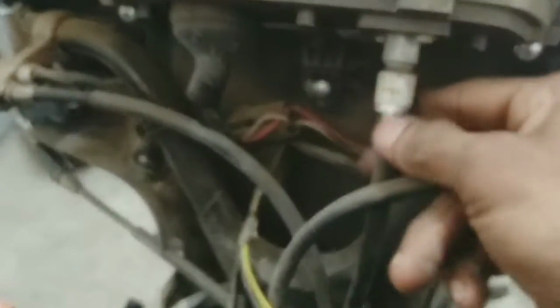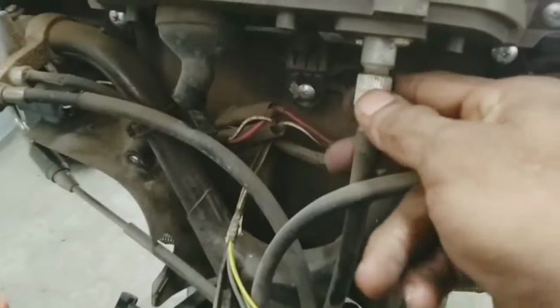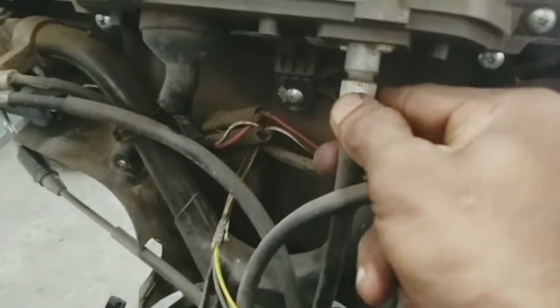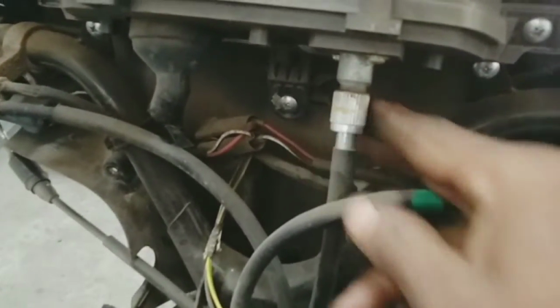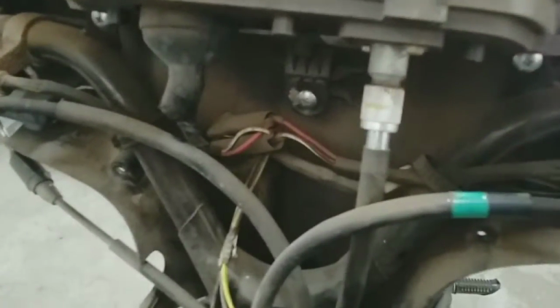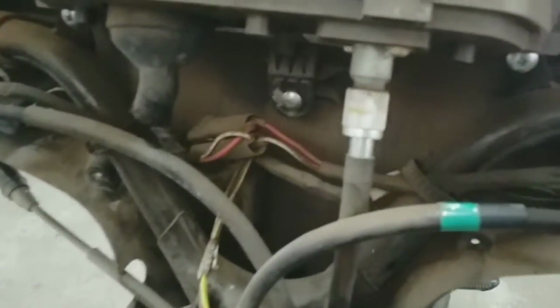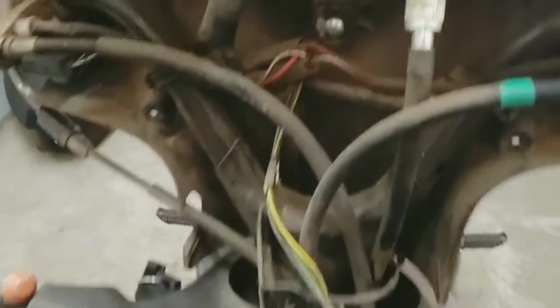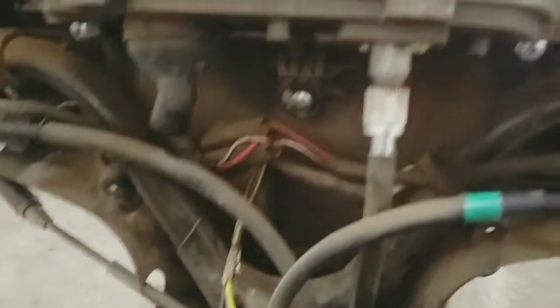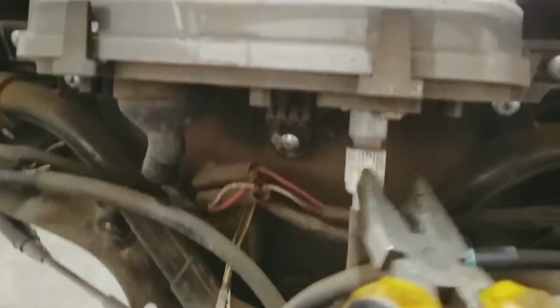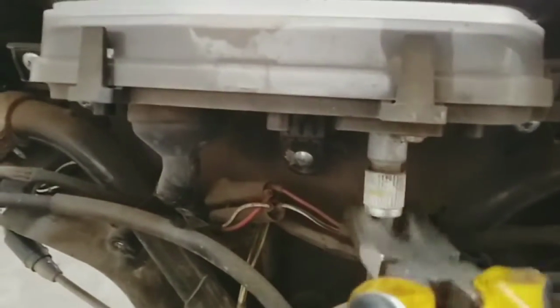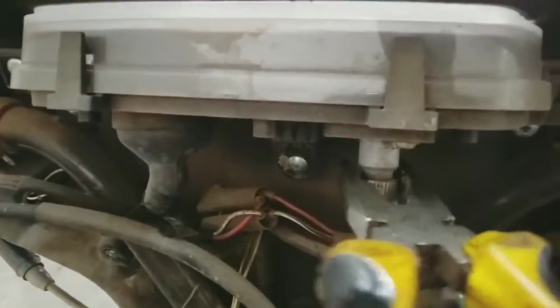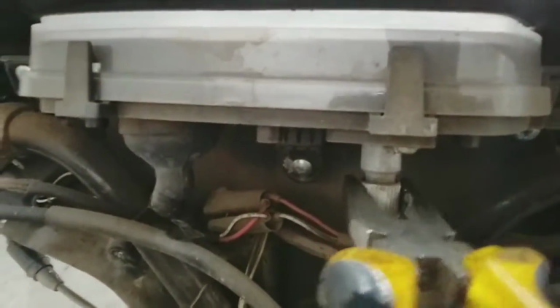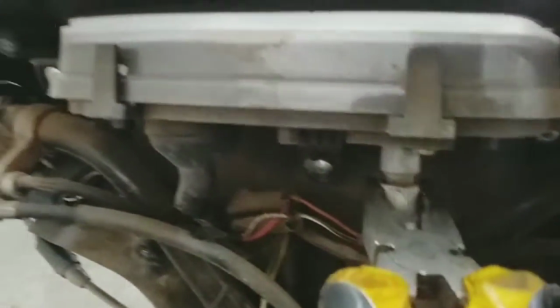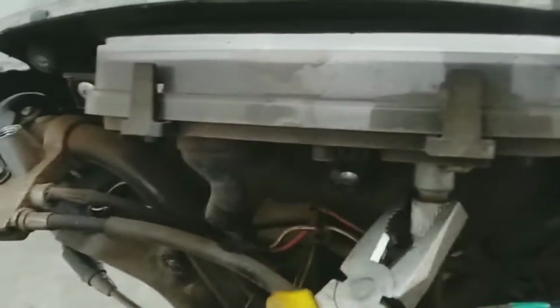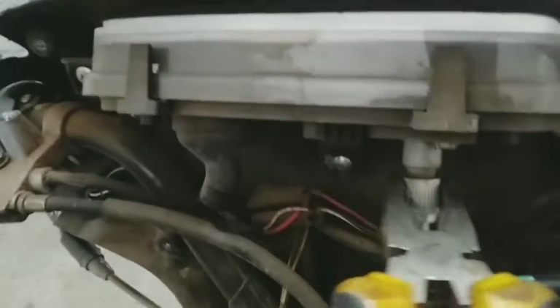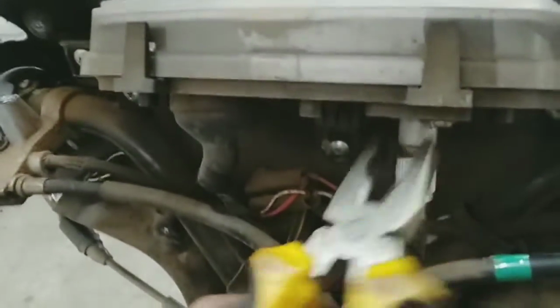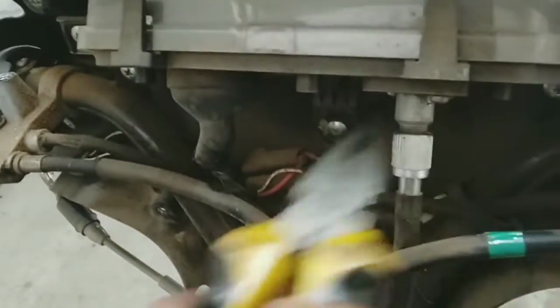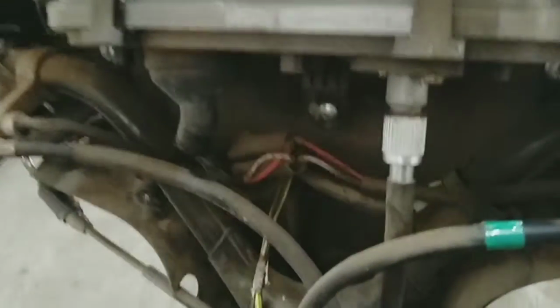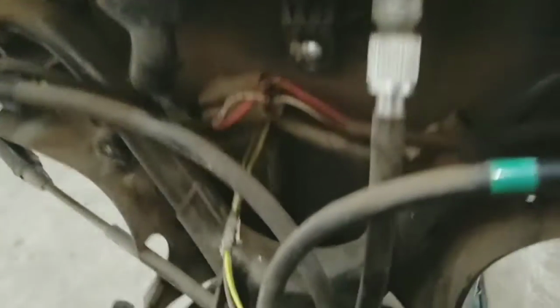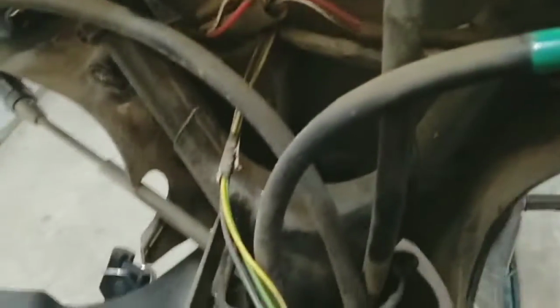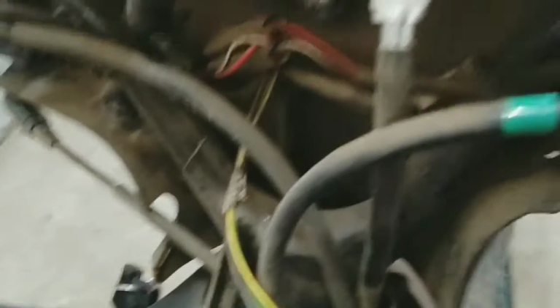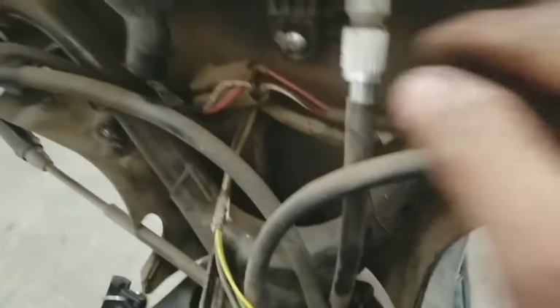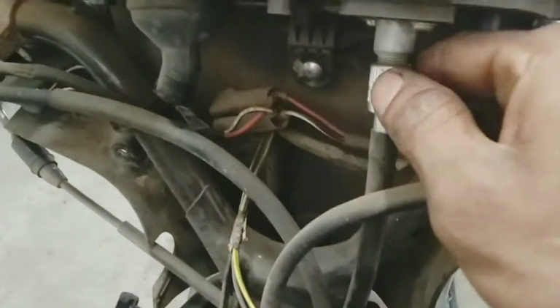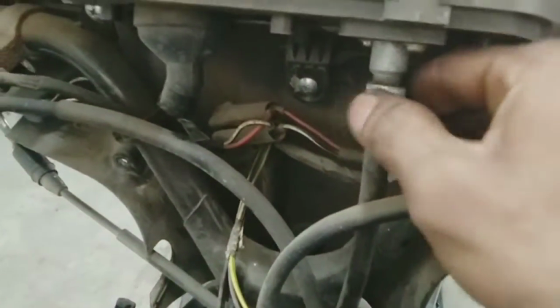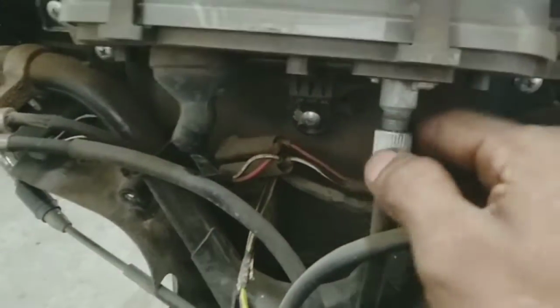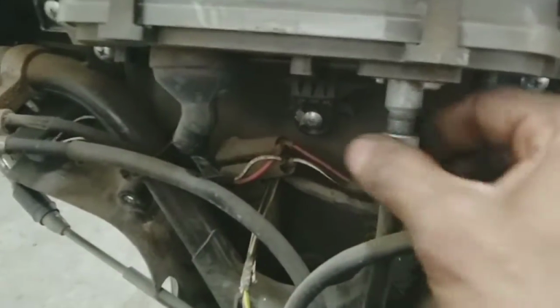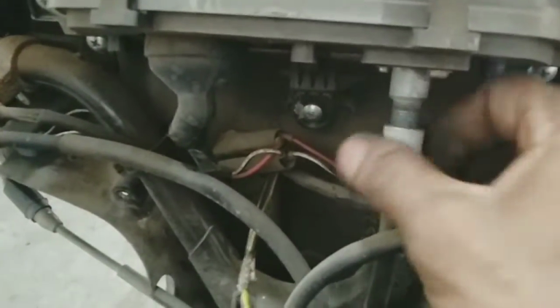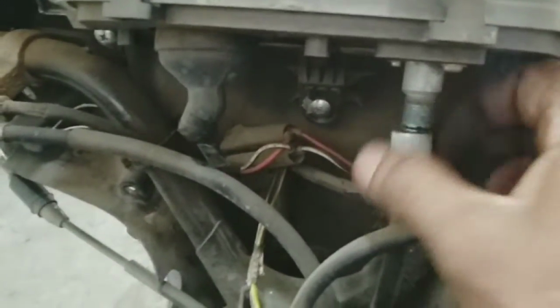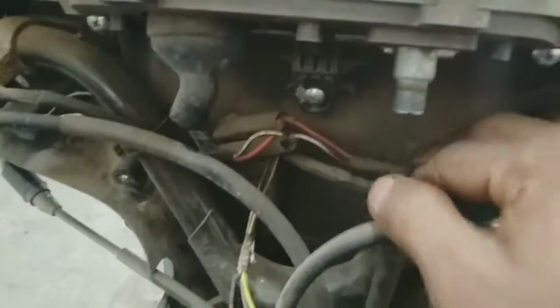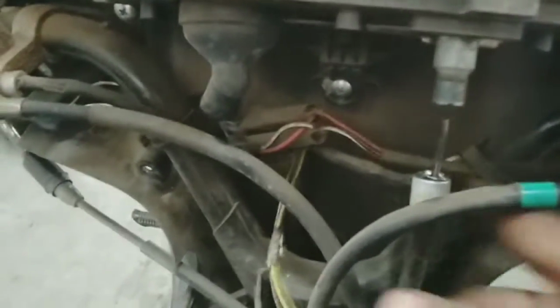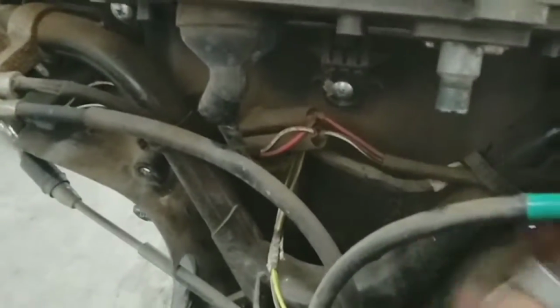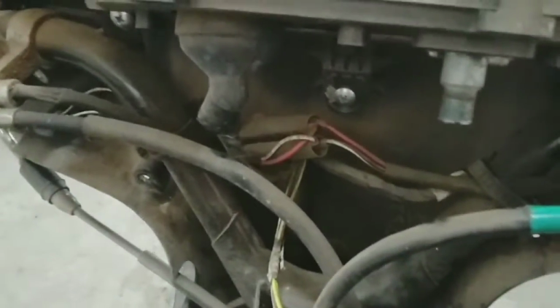Then we will have to remove the cable. Now we will remove this cable and remove it.